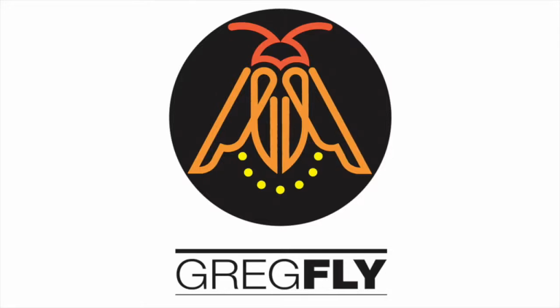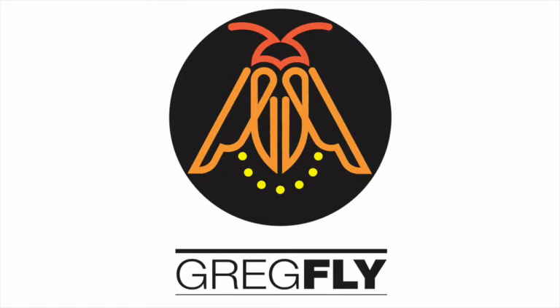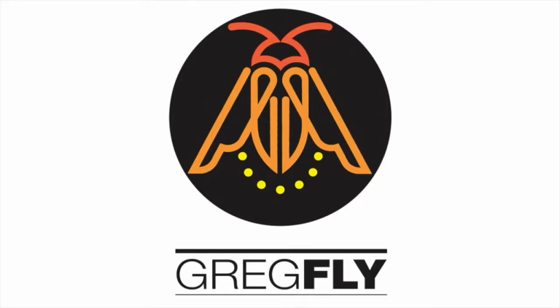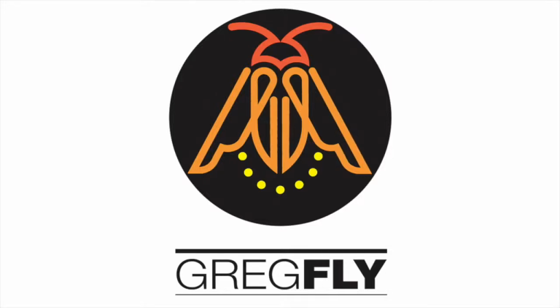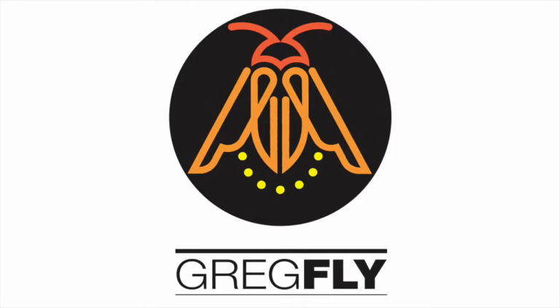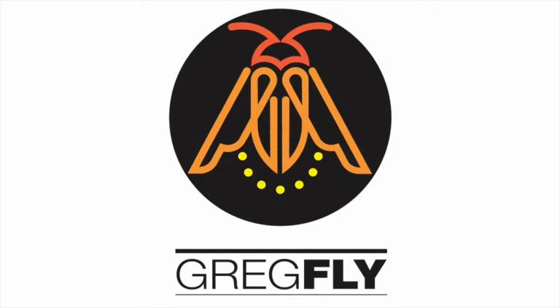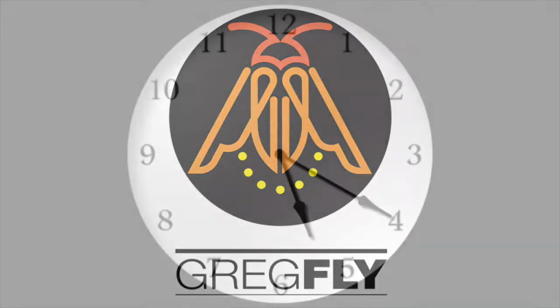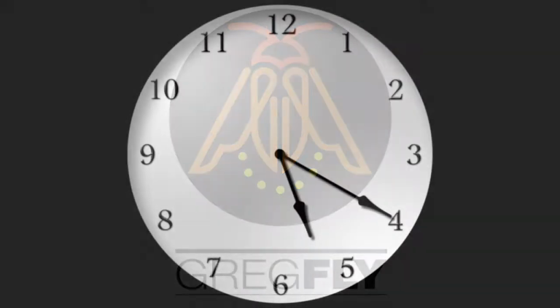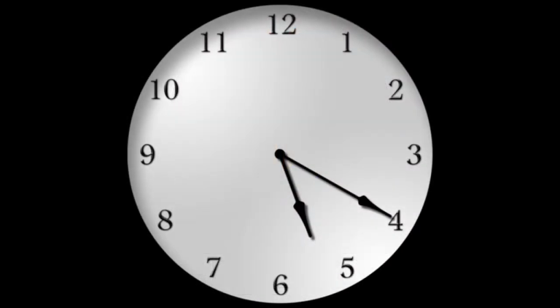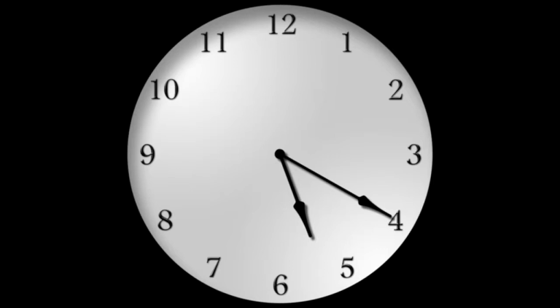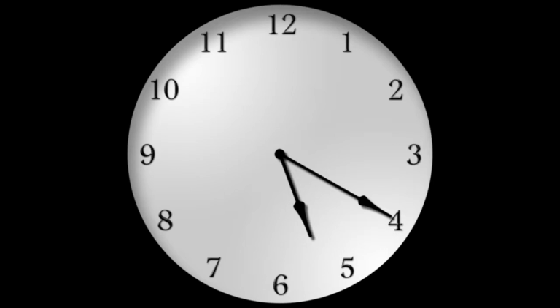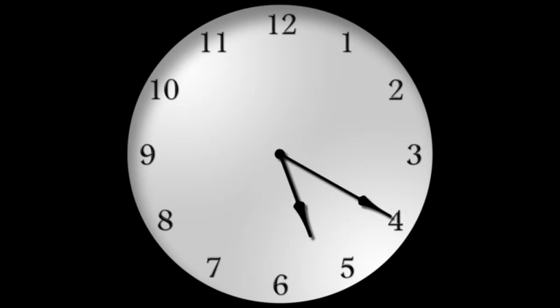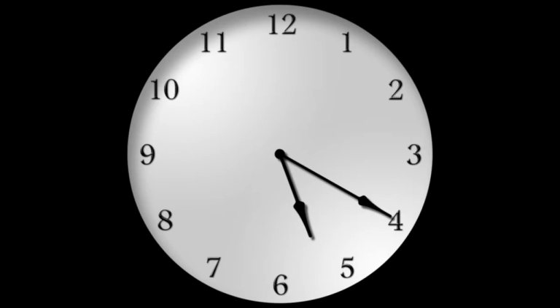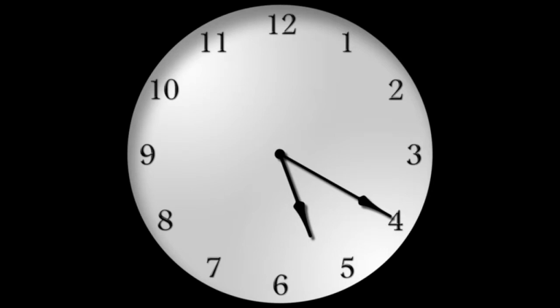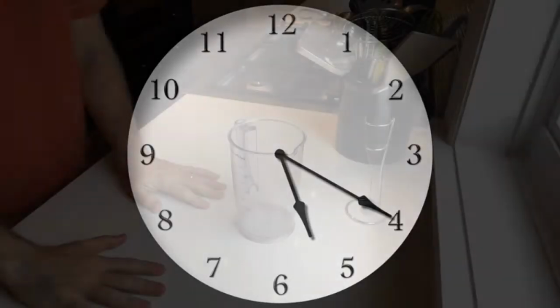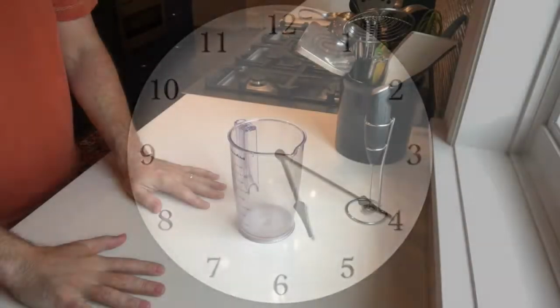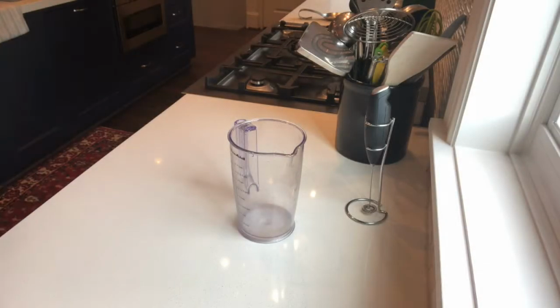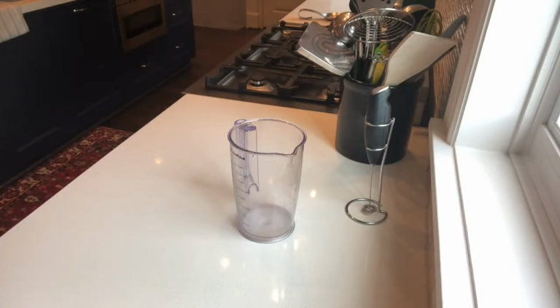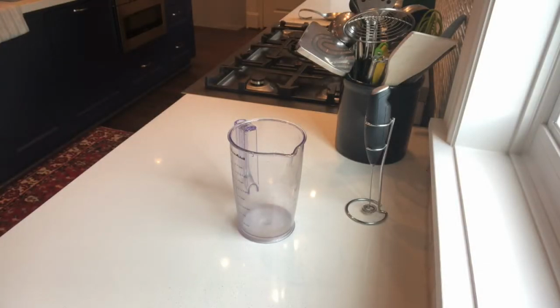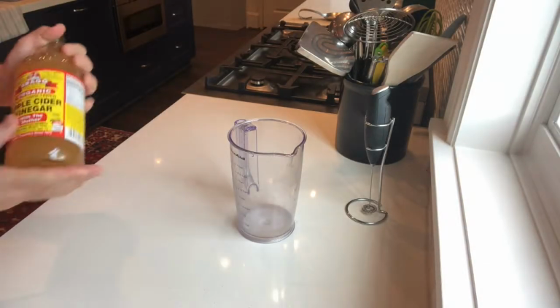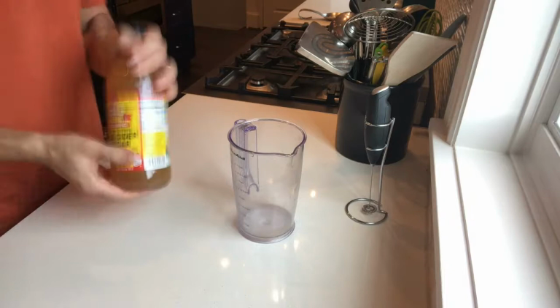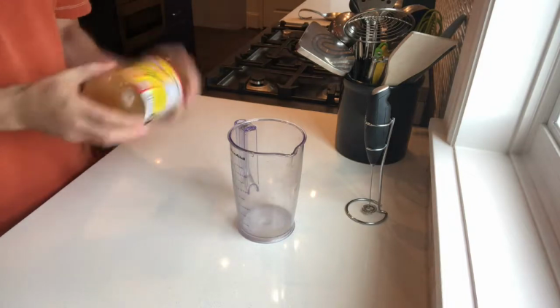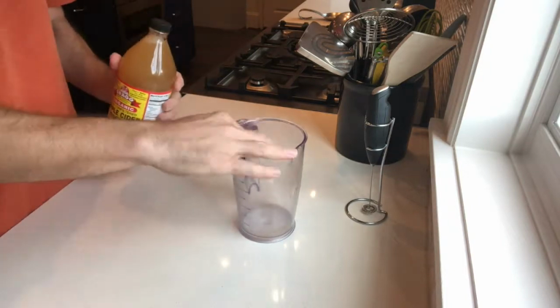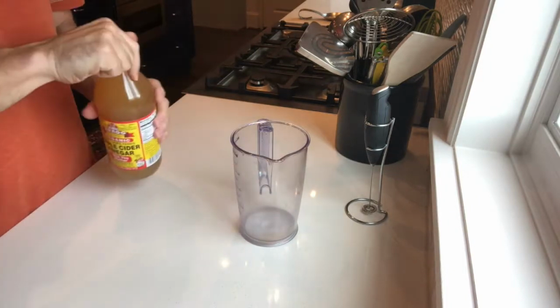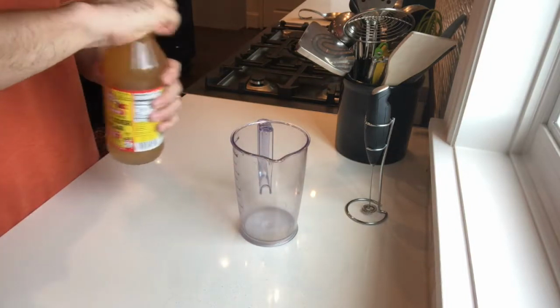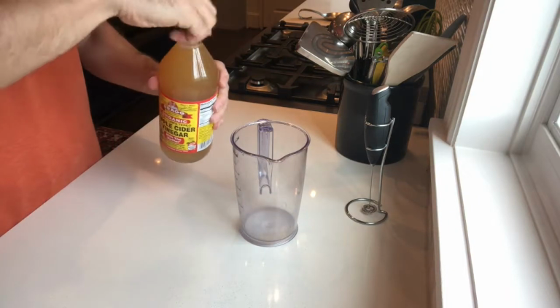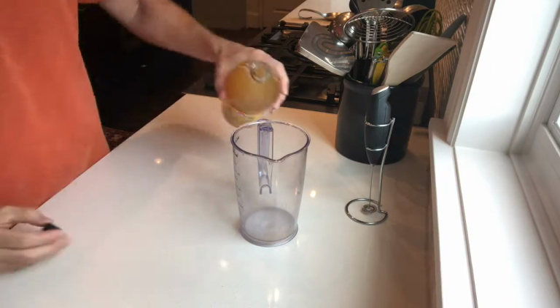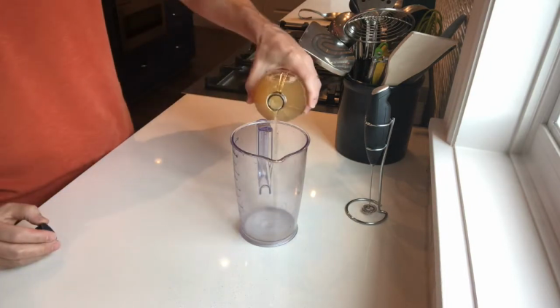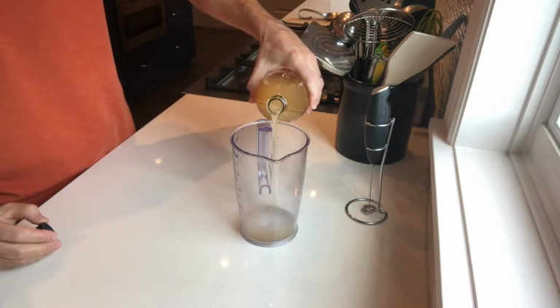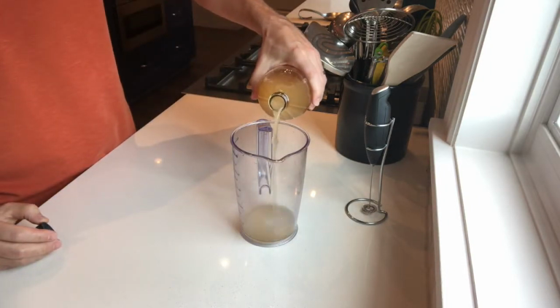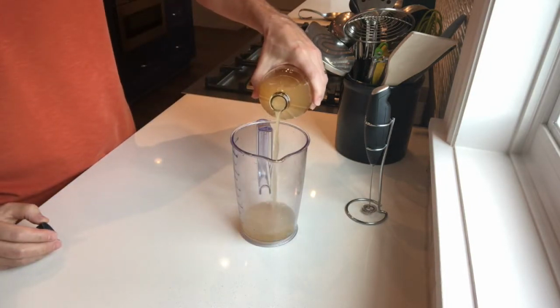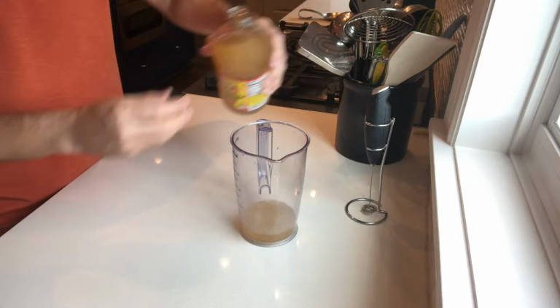Hello, it's Greg Fly Shaker — Greg Fly to my friends. Today it's about 20 after 5, and I'm getting ready for dinner. I am out of salad dressing, so I'm going to make very quickly an apple cider vinegar and oil dressing.